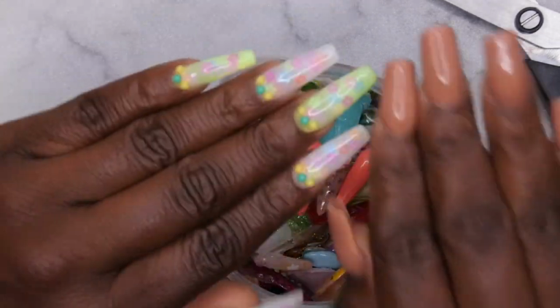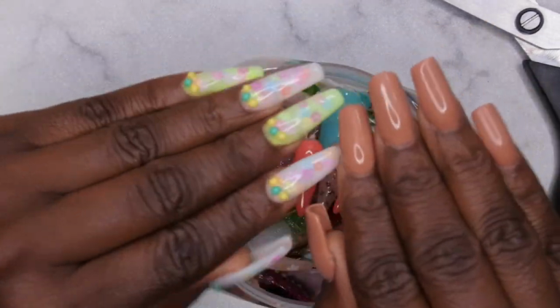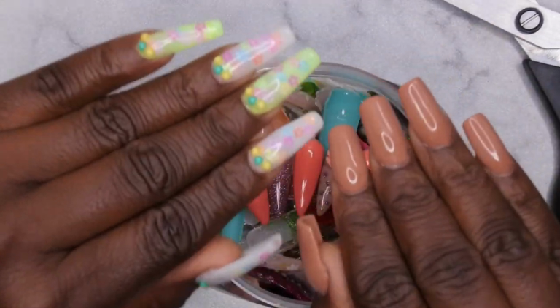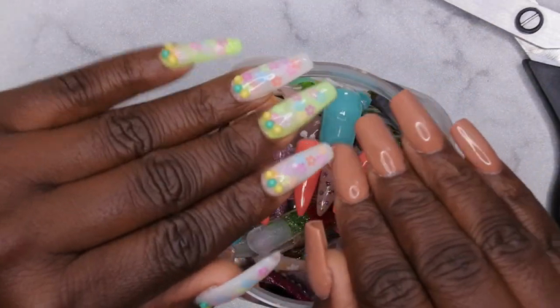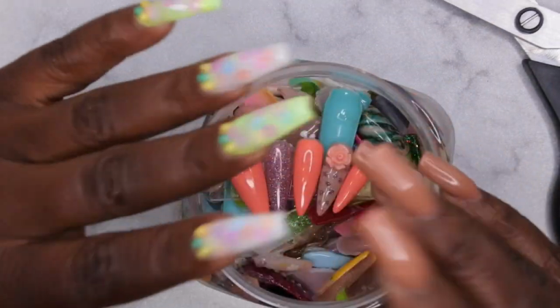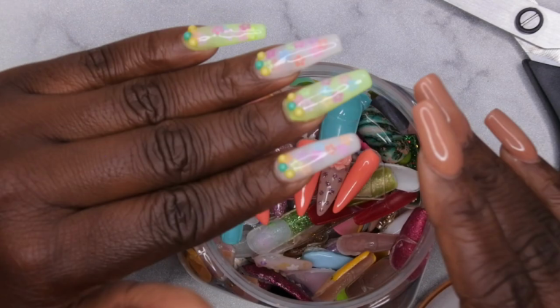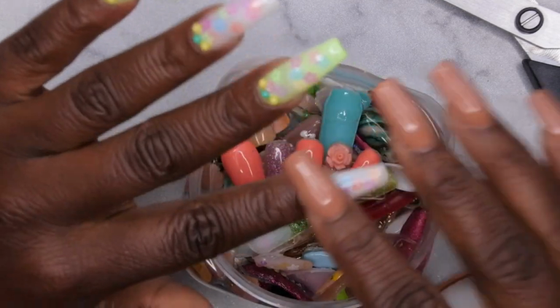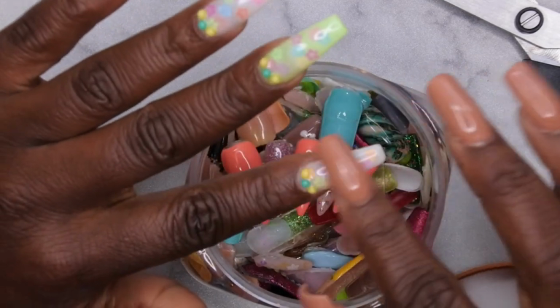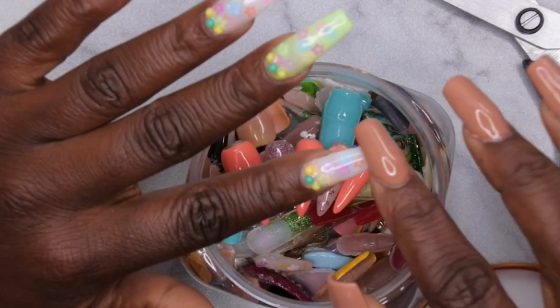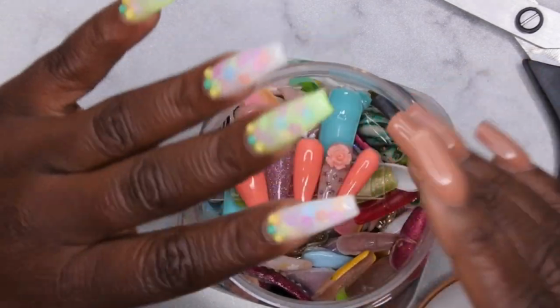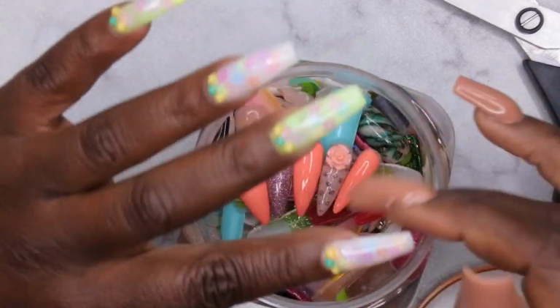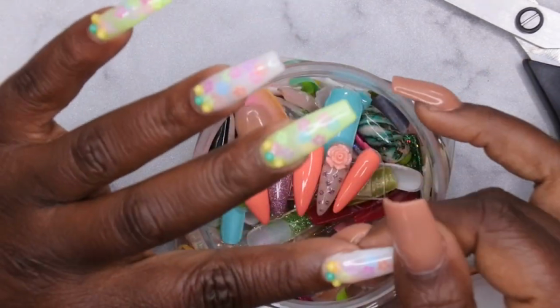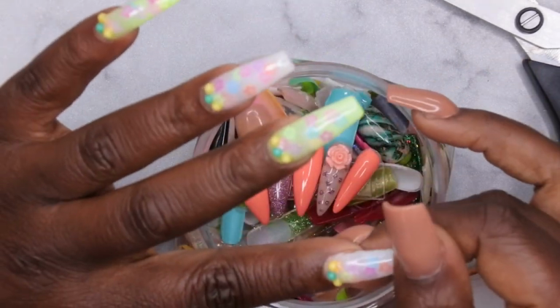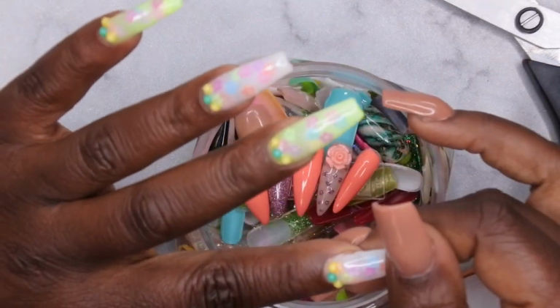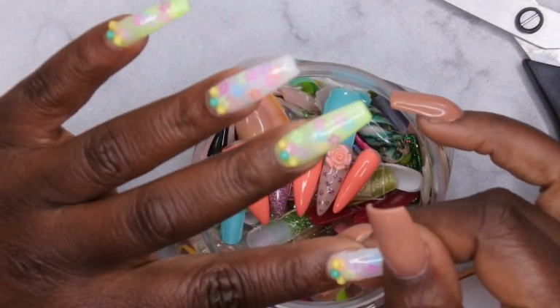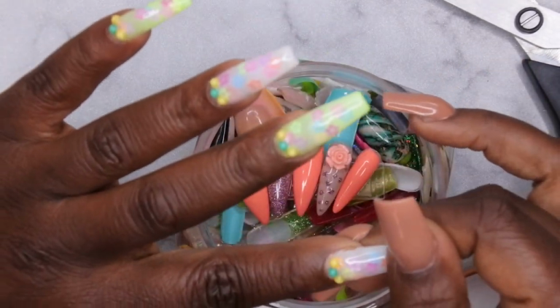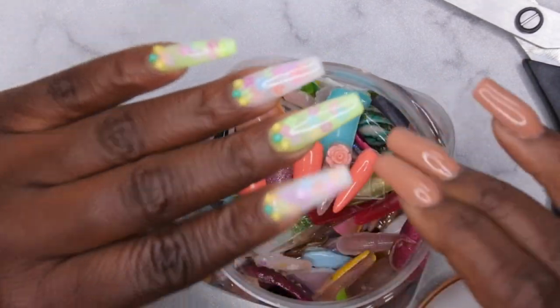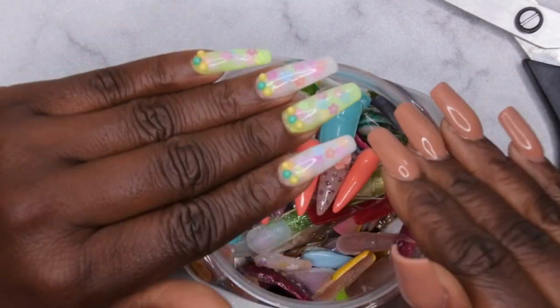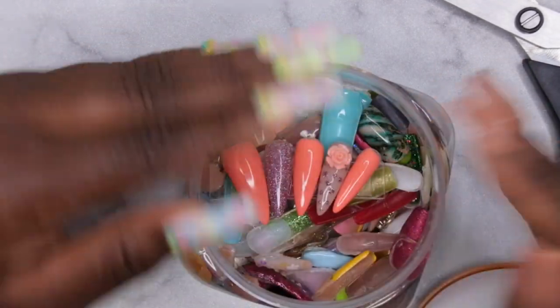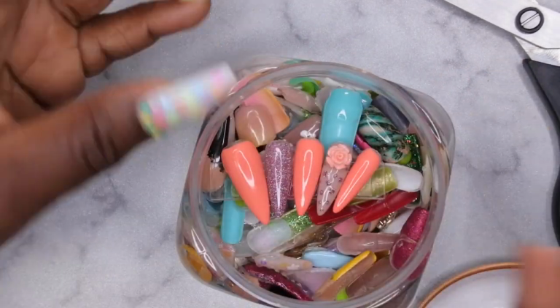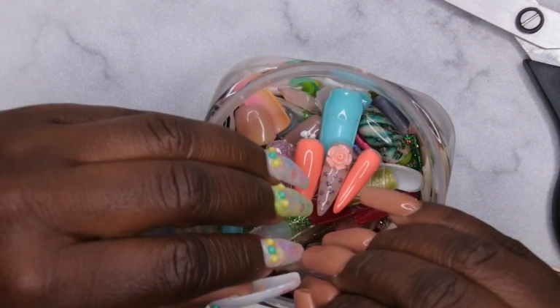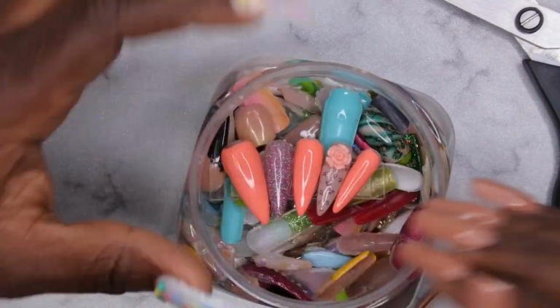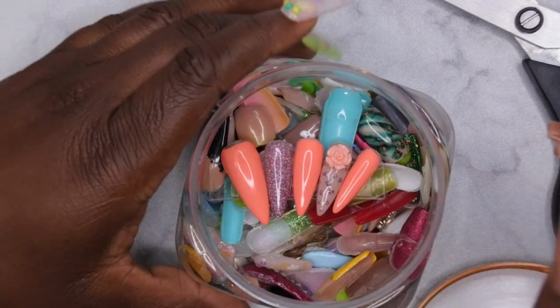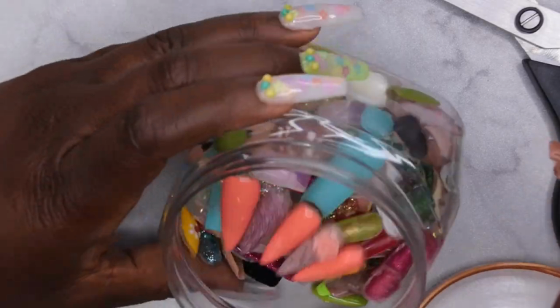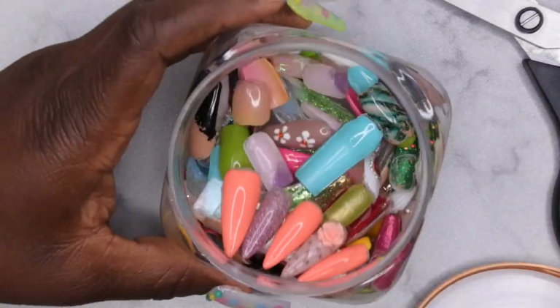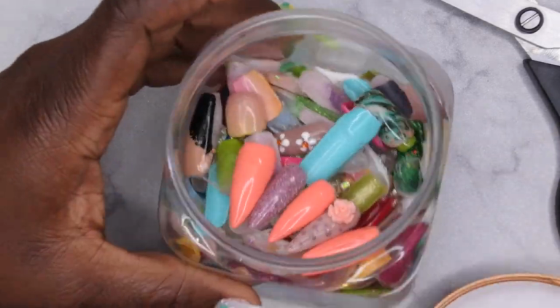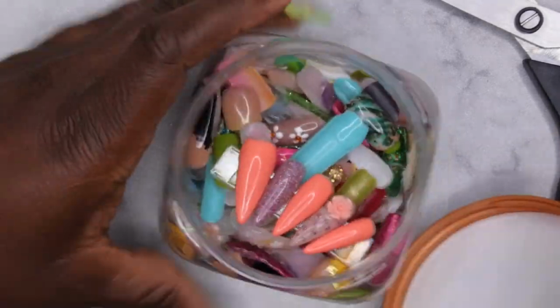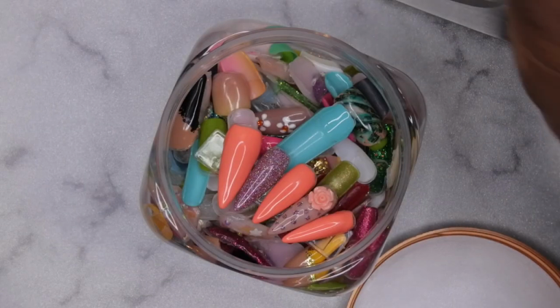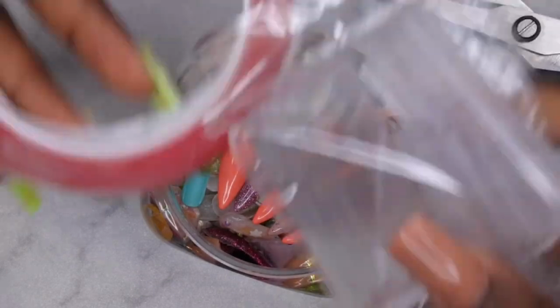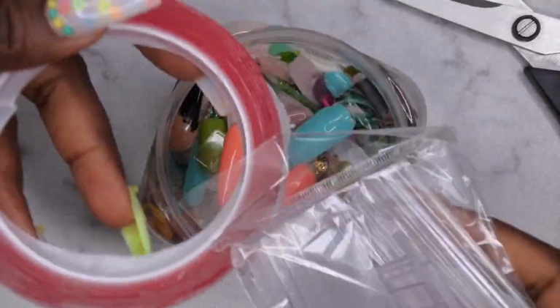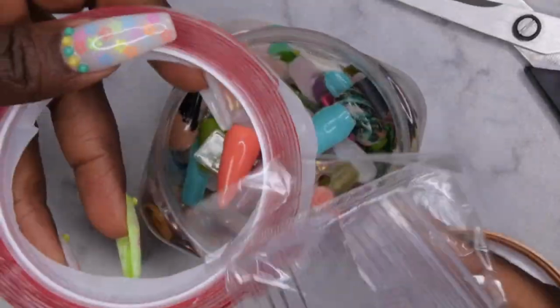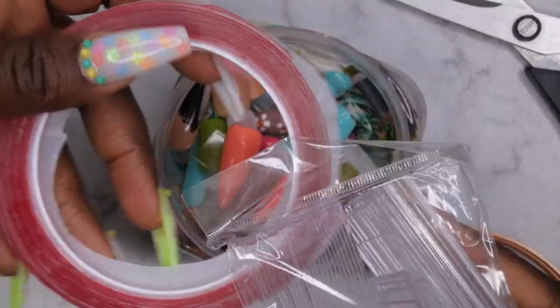All of my sets that I wear, I do keep them. That's the reason I like to use peel-off base coats so I can just enjoy them for a little bit, then take them off and put them in here. That's why I got these two items — I want to go ahead and organize all of my old nail tips.